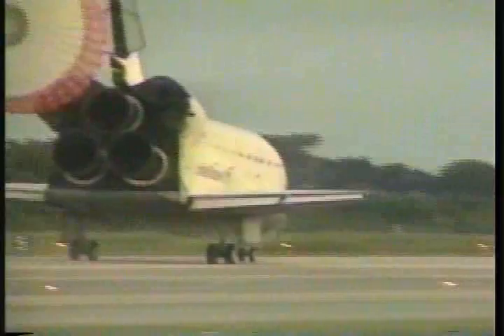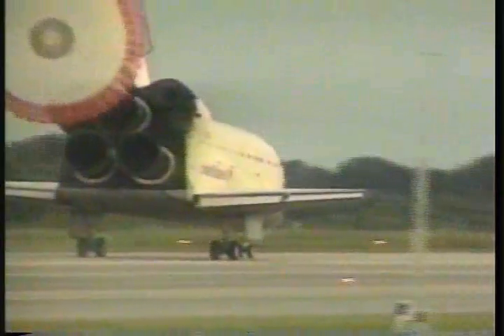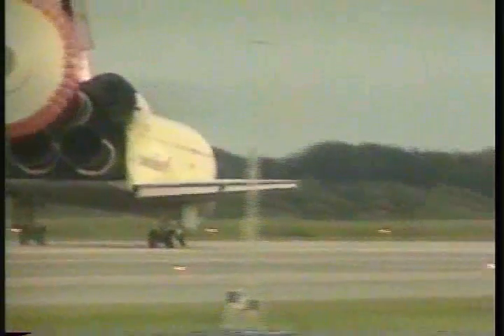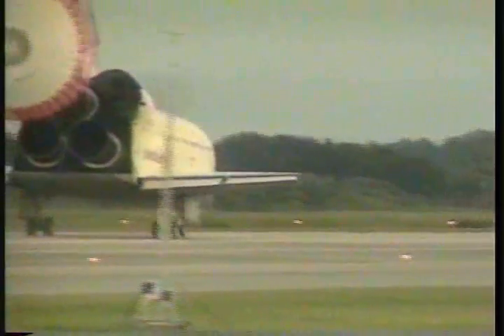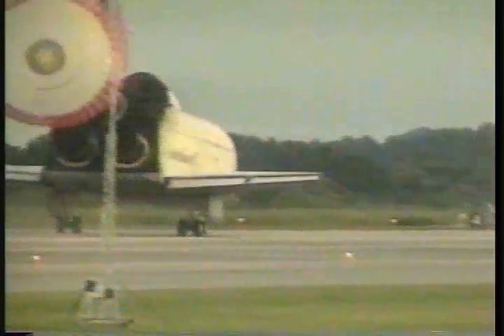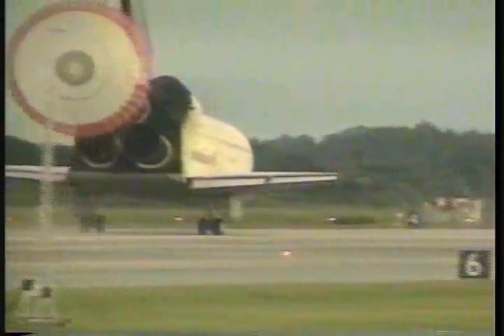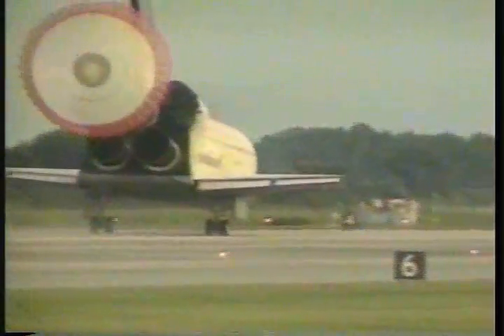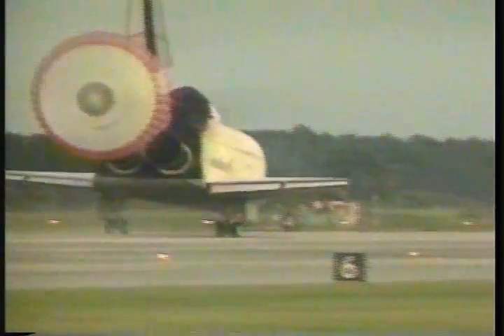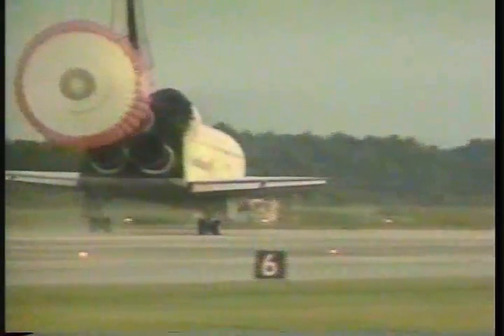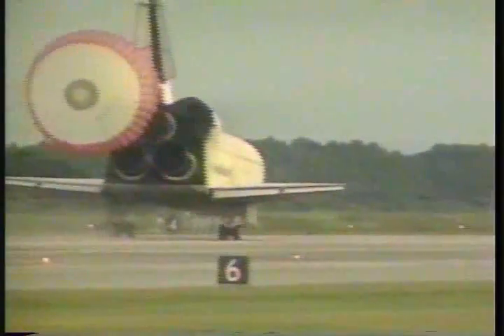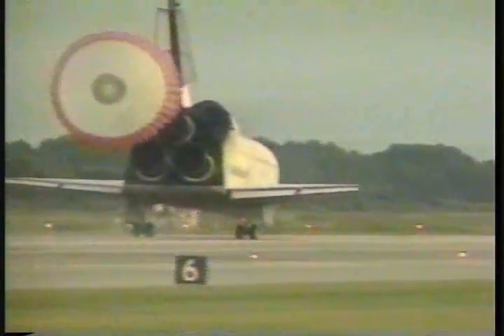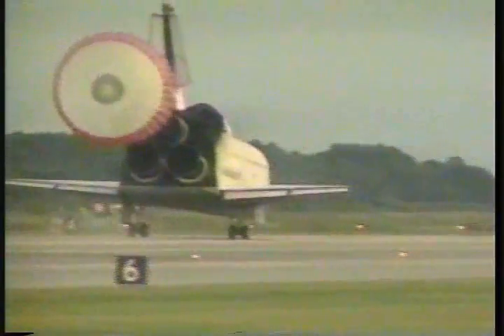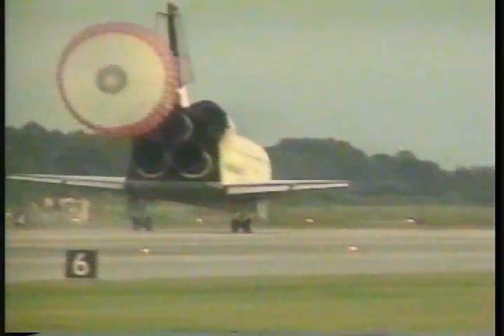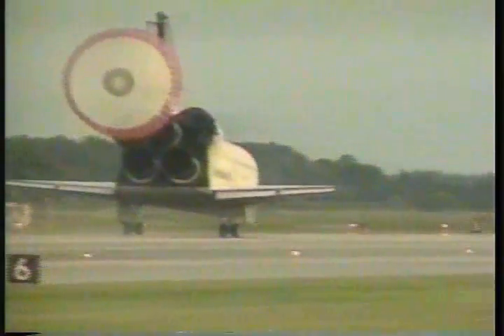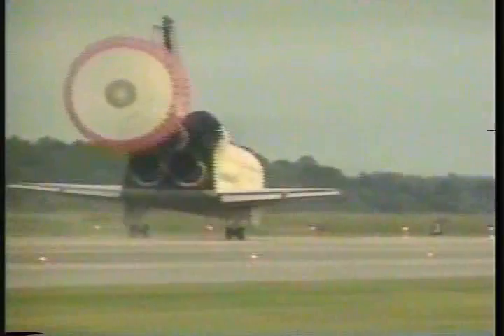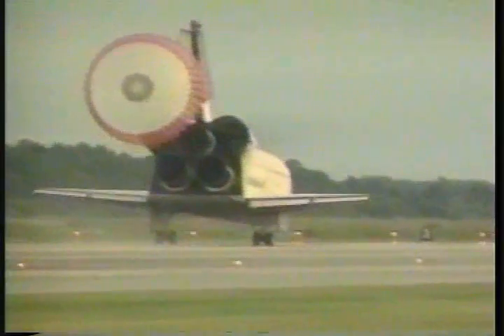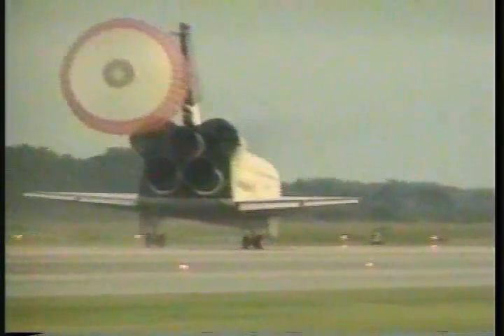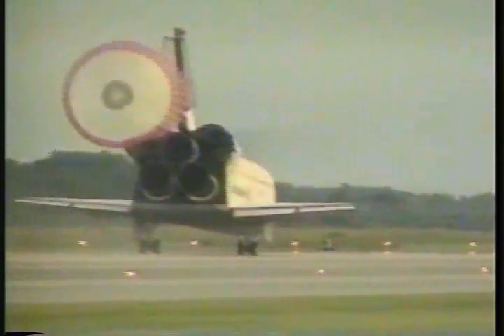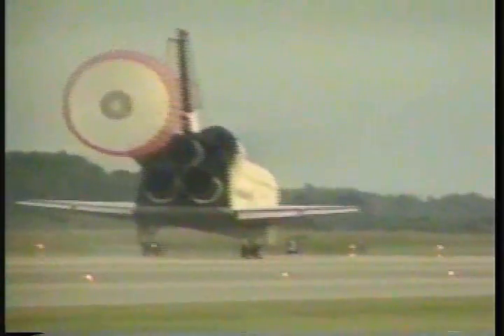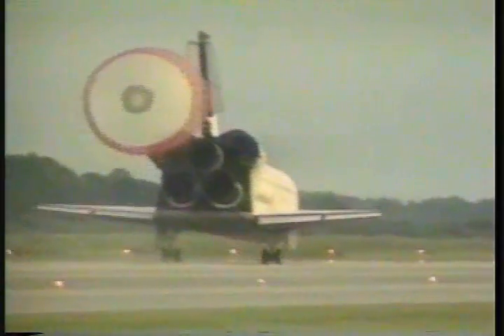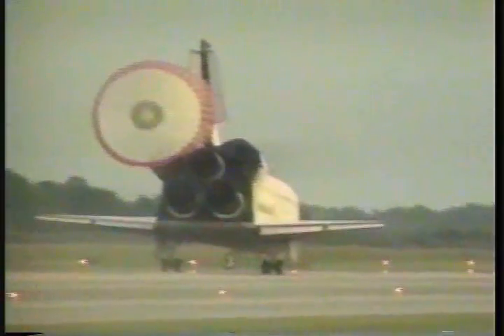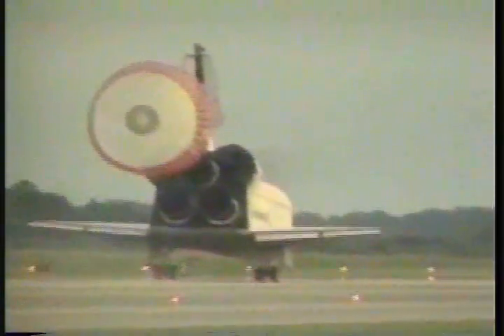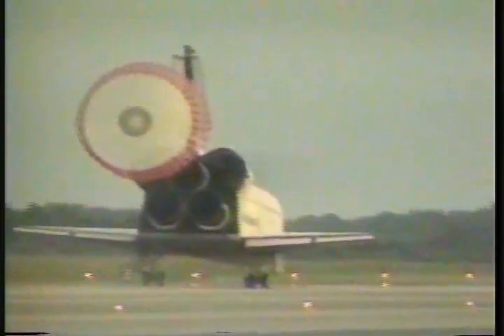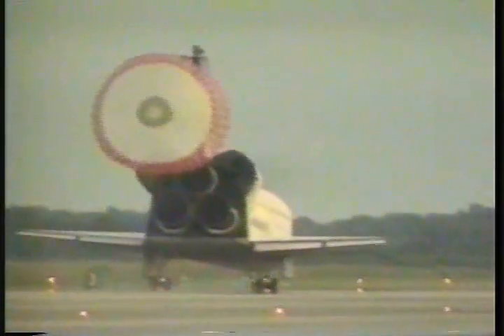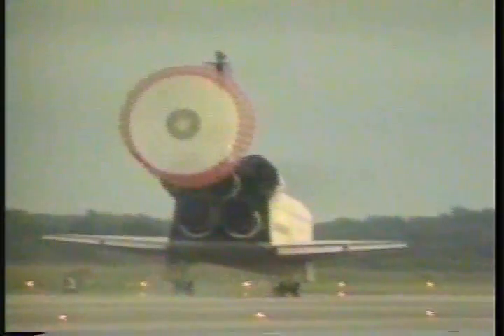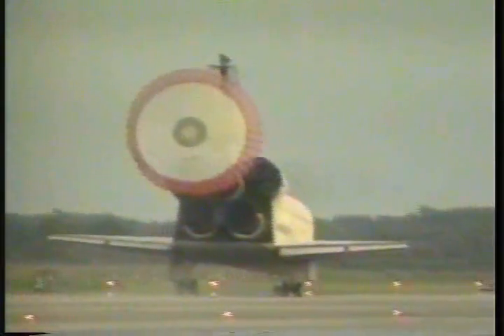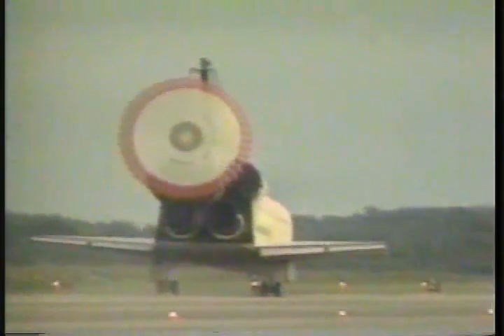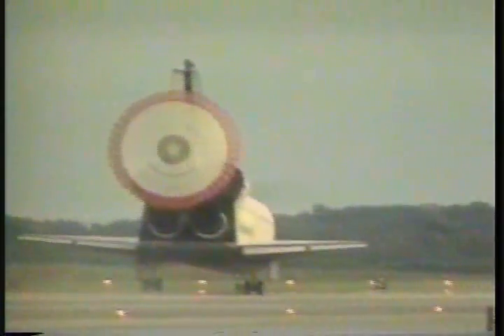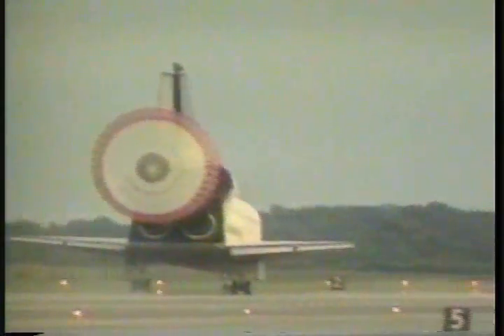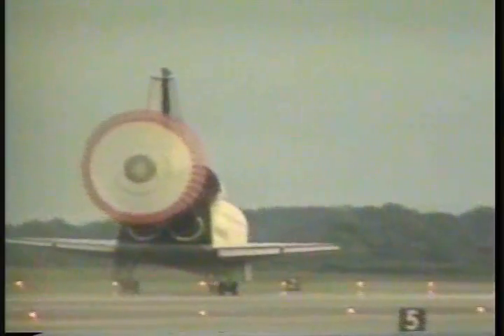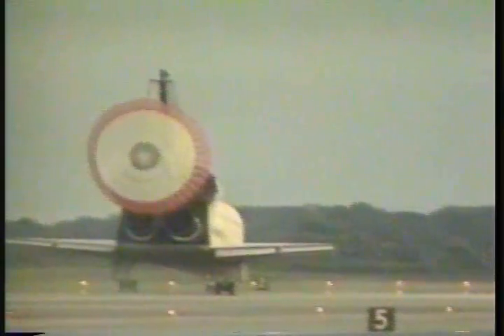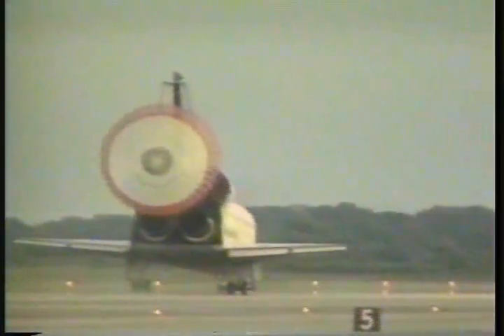Columbia completing its 17th voyage in space, completing 236 orbits of the Earth, rolling out on runway 33 at the Kennedy Space Center, having traveled 6.1 million miles.